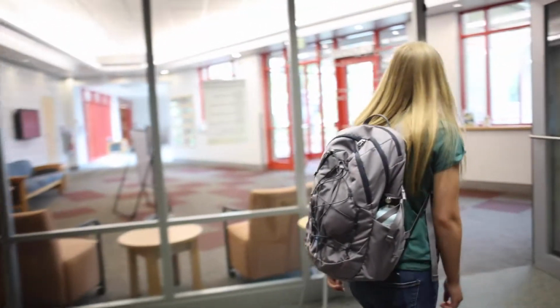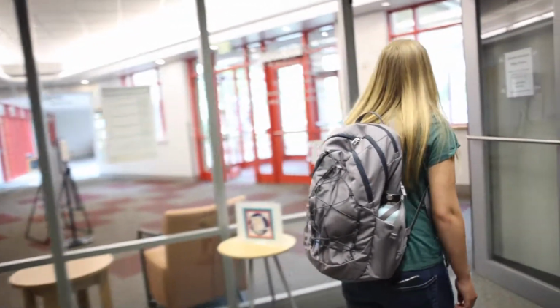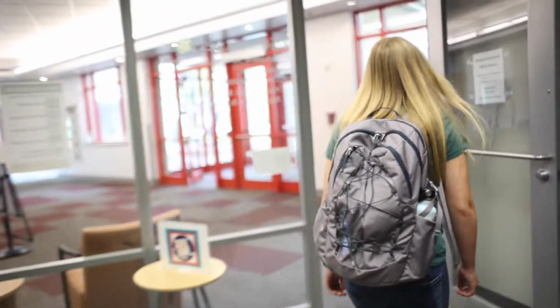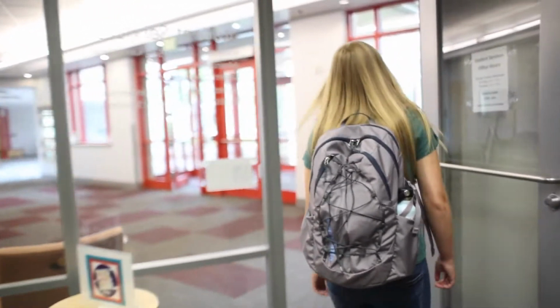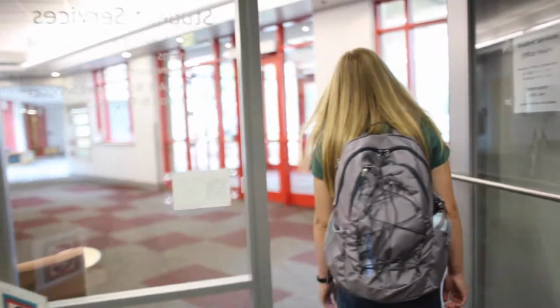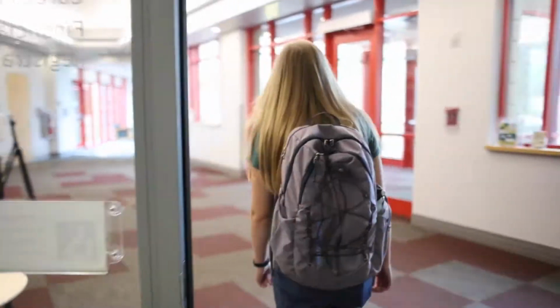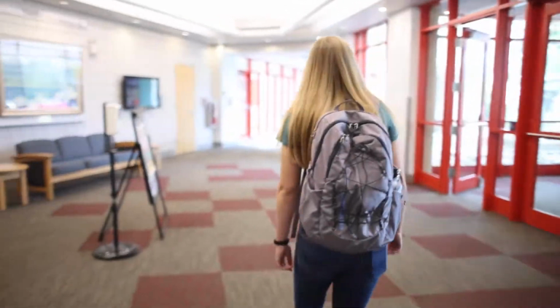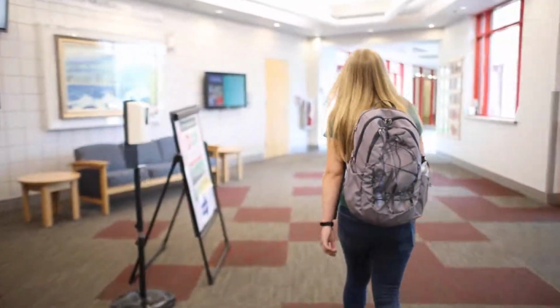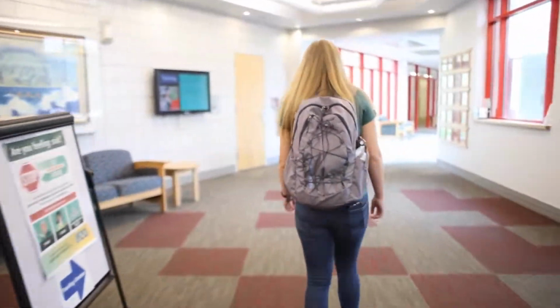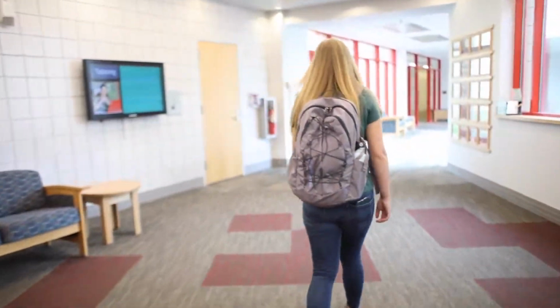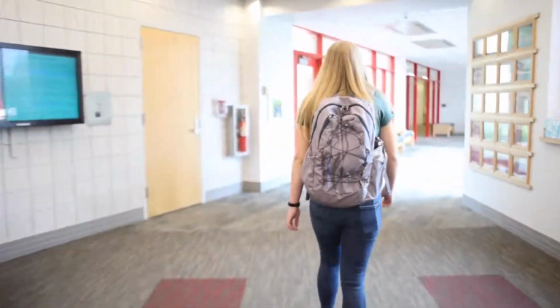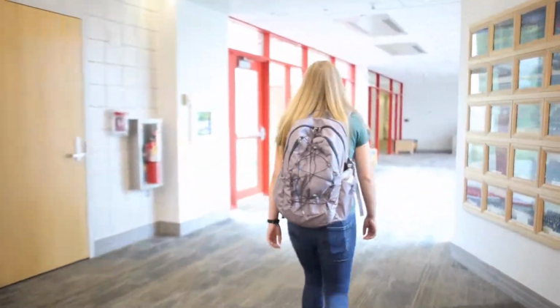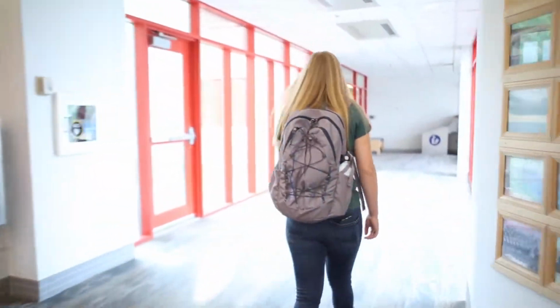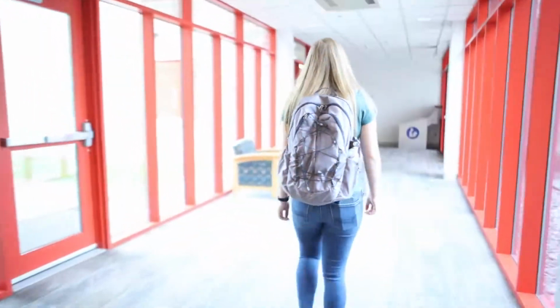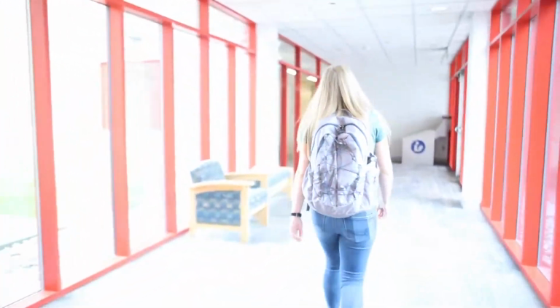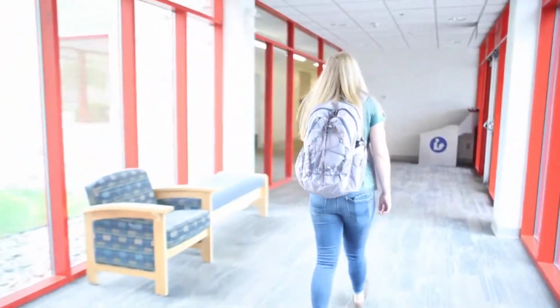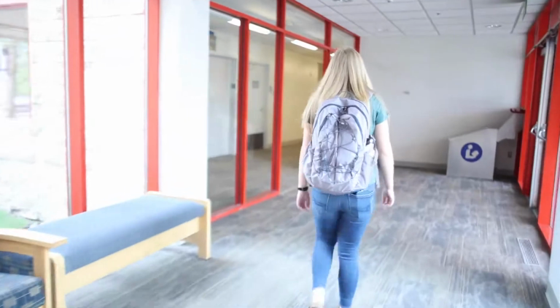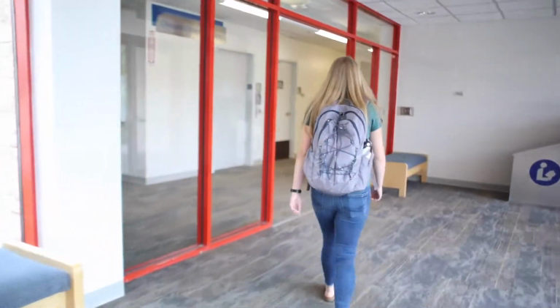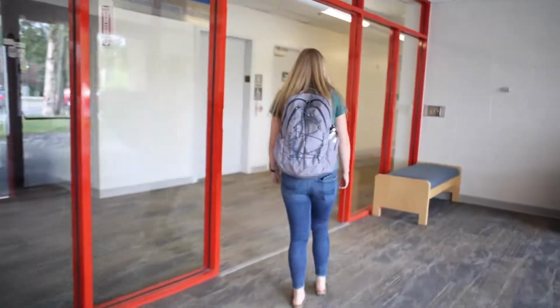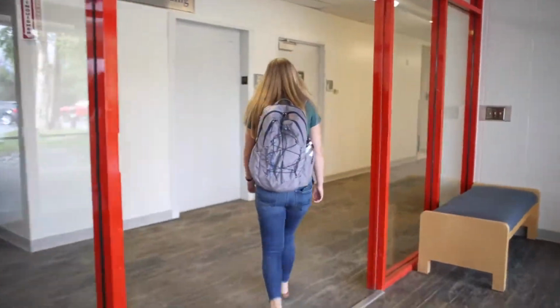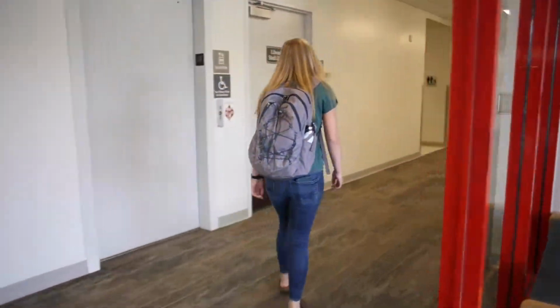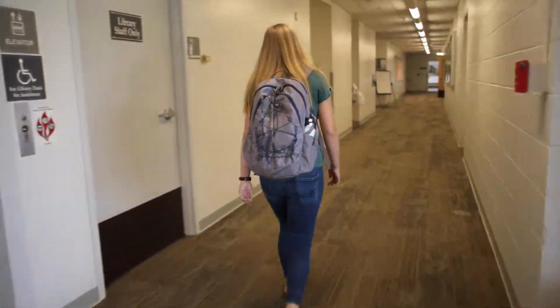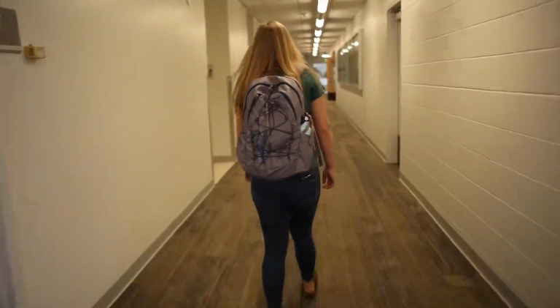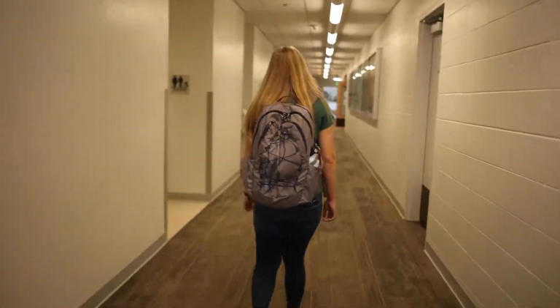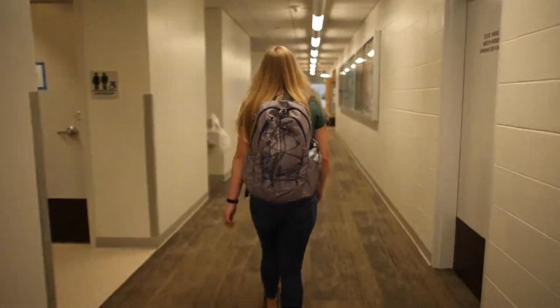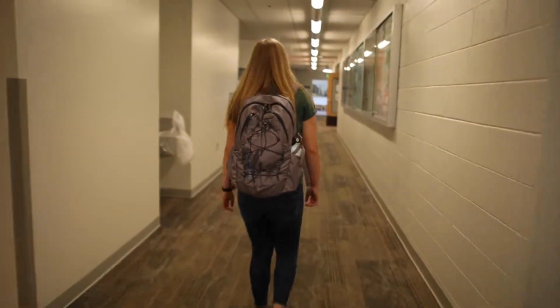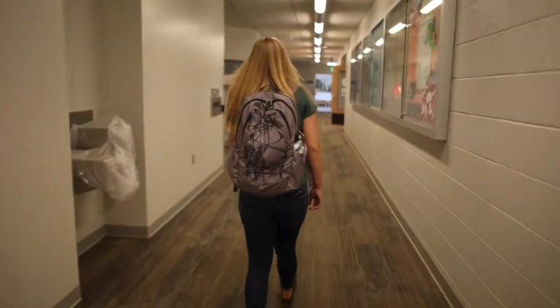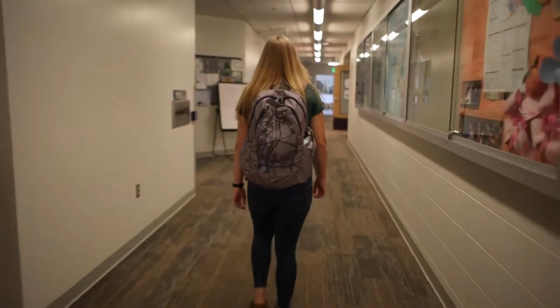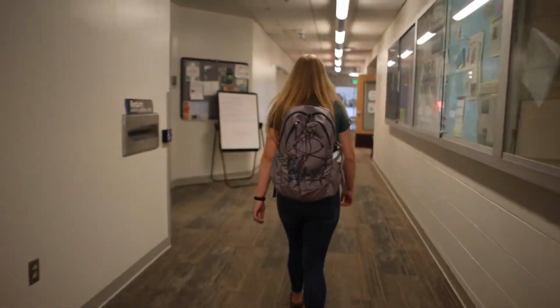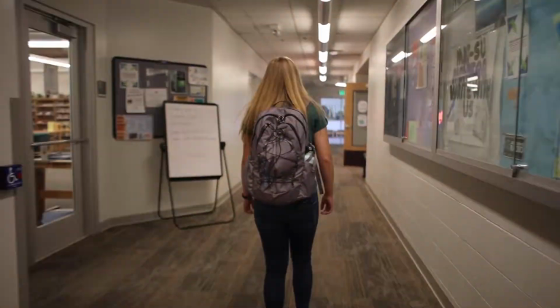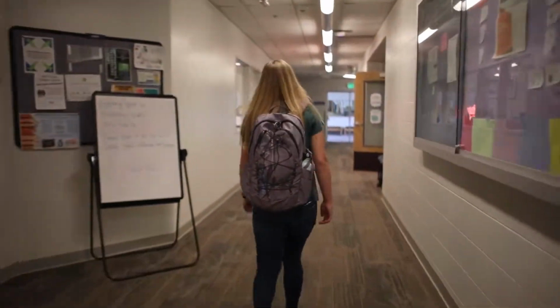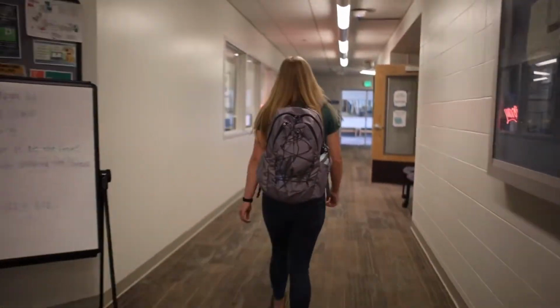We can also schedule an appointment to meet with our Disability Support Services Coordinator or coordinate our VA benefits to make sure we have everything in order and ready to go. We can also visit this office if we have any questions about our admission application or college records.